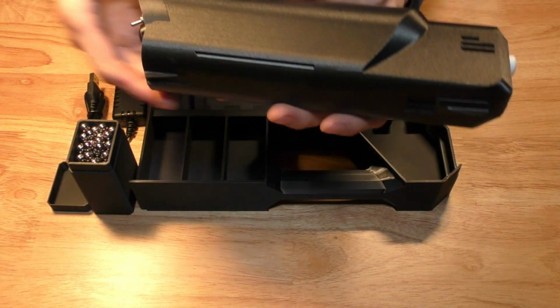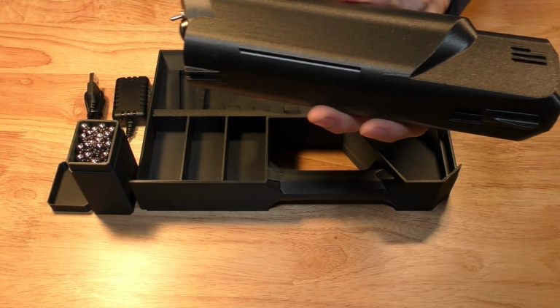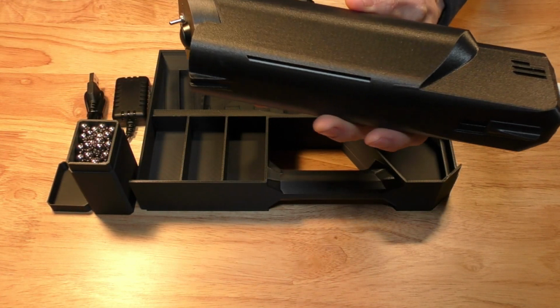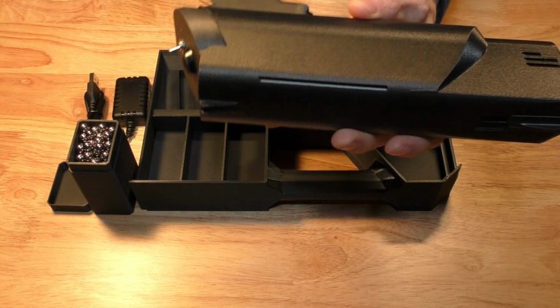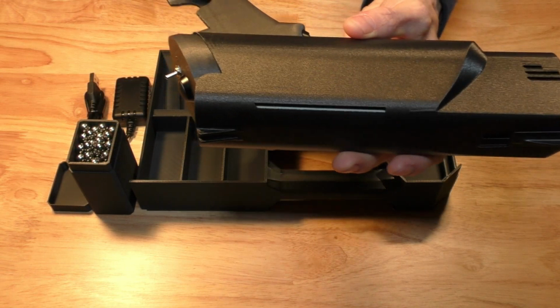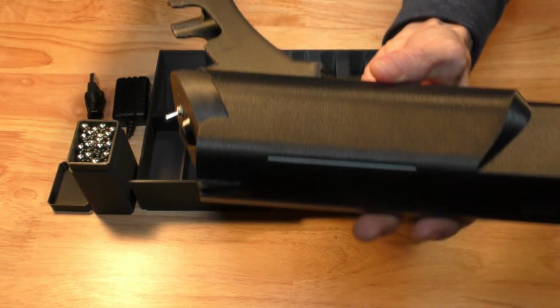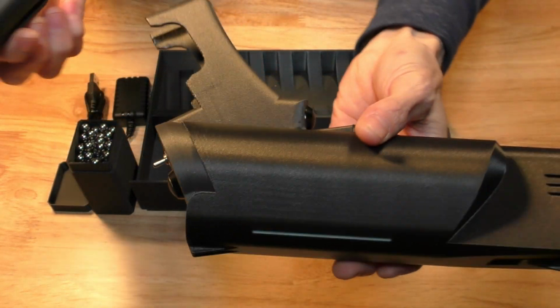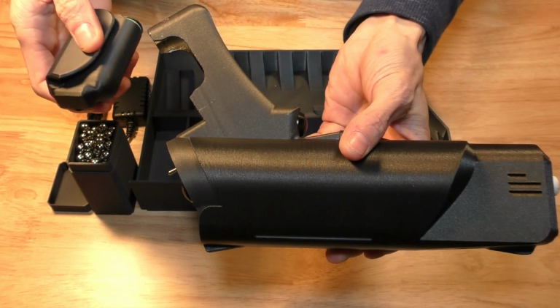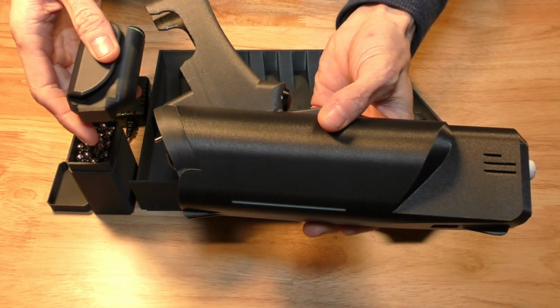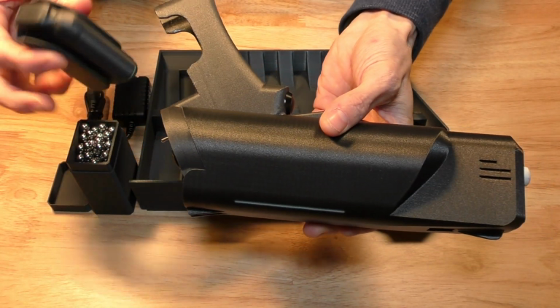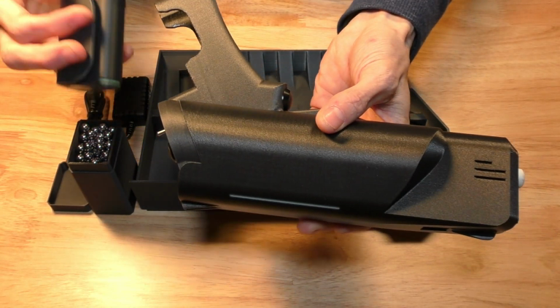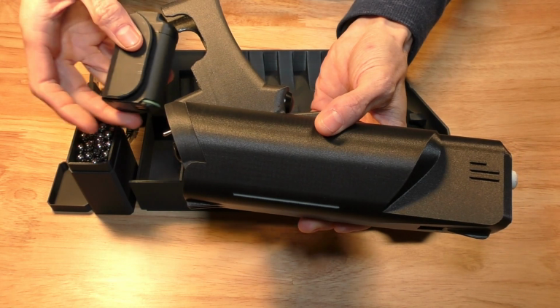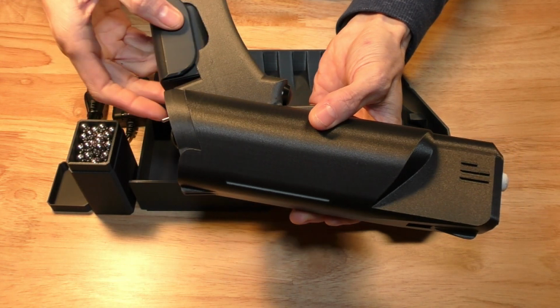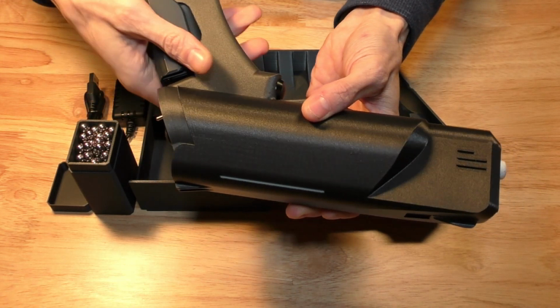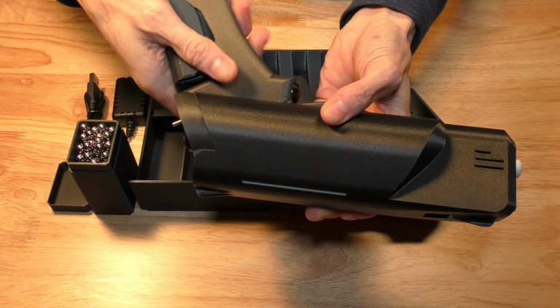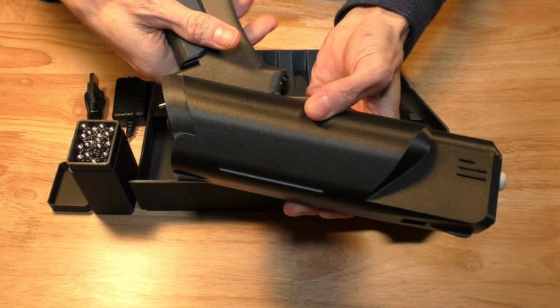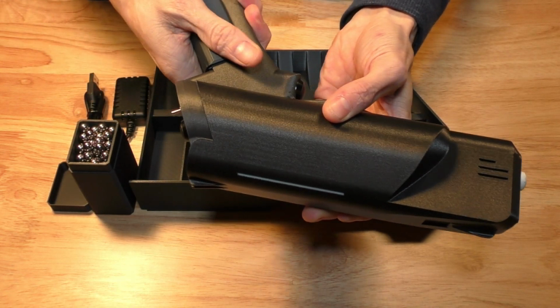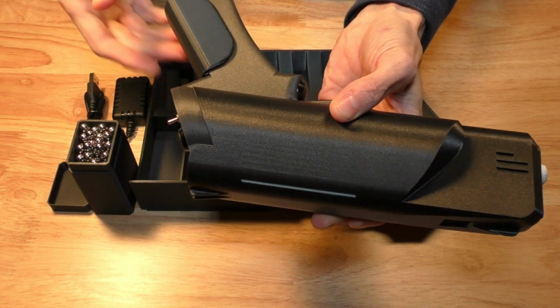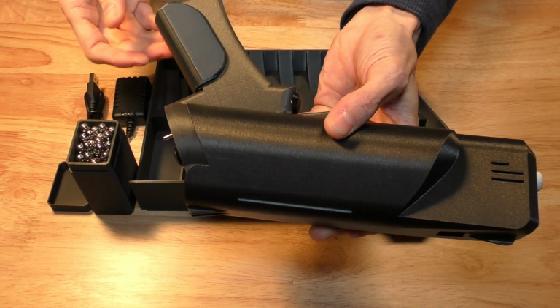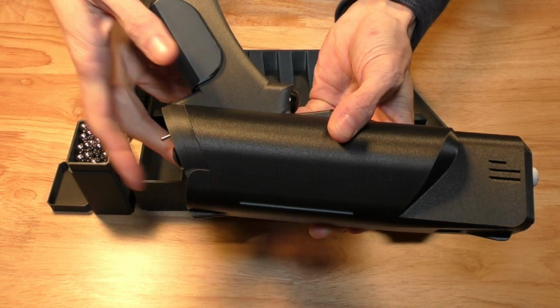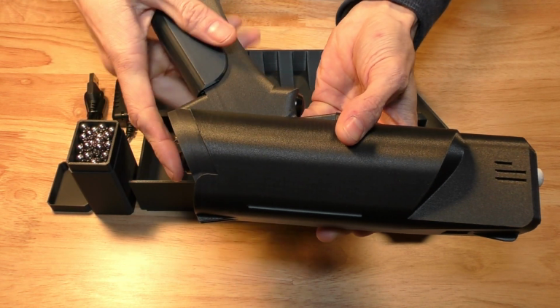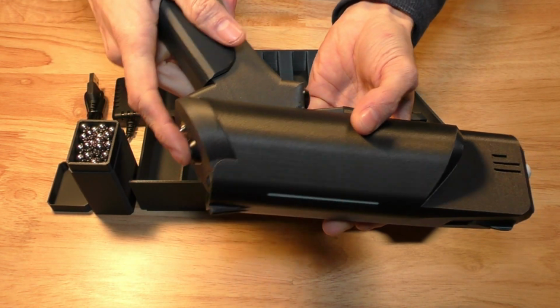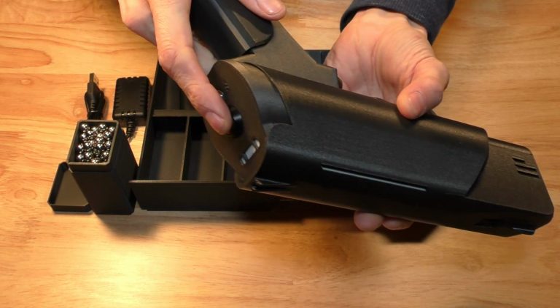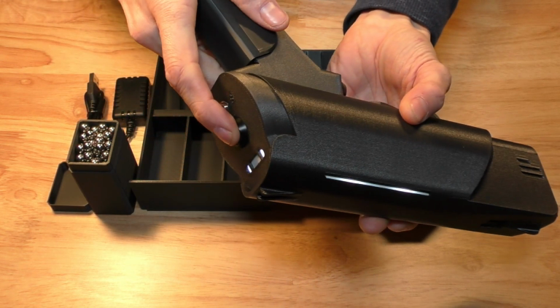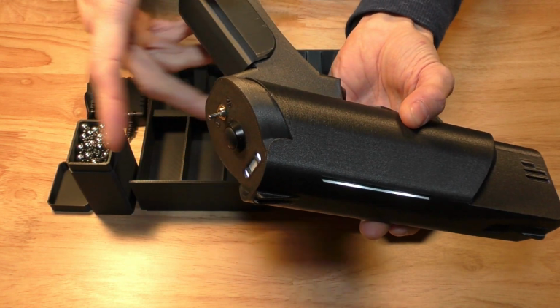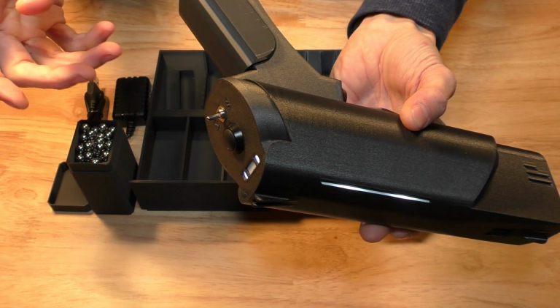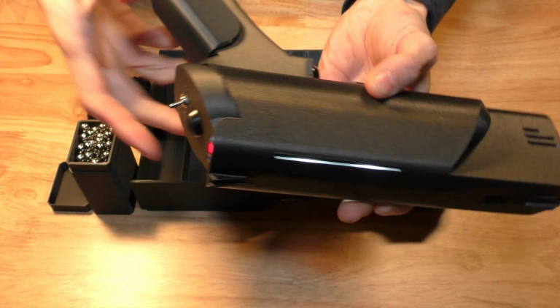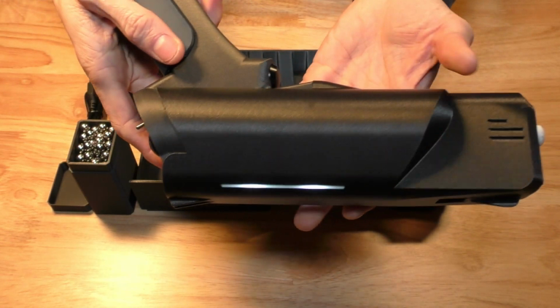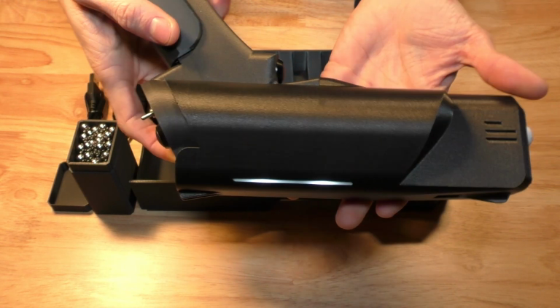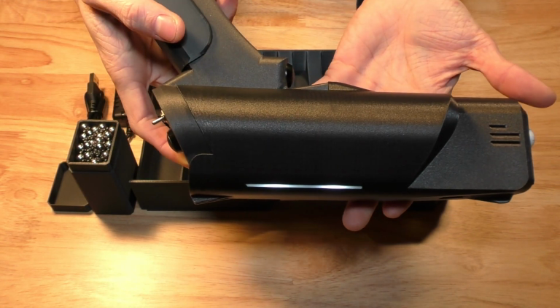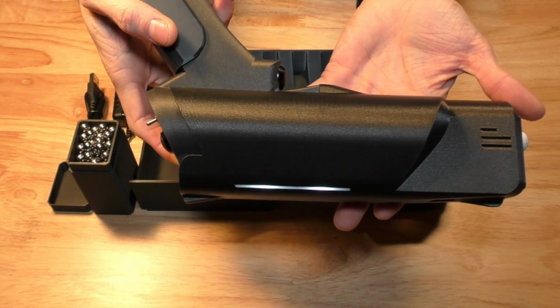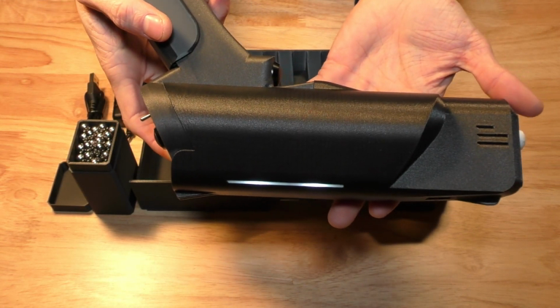To turn on the Coil Gun, insert the battery into the handle and push the power button. When you're ready to fire, switch the safety off.